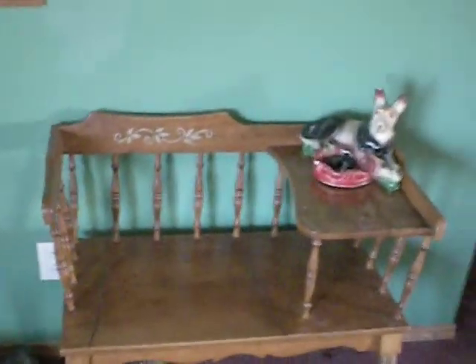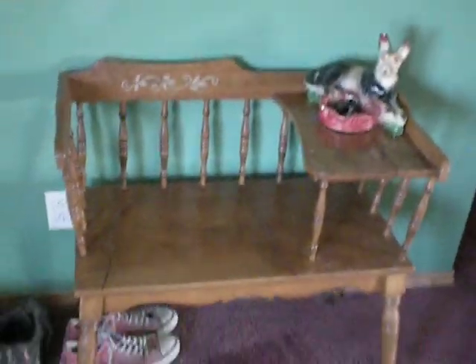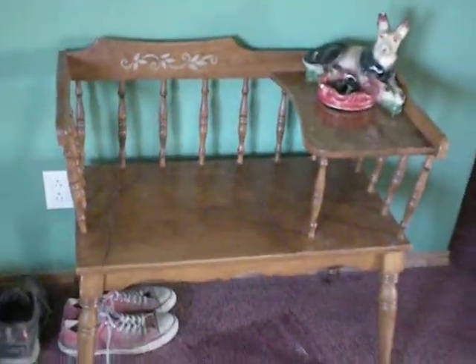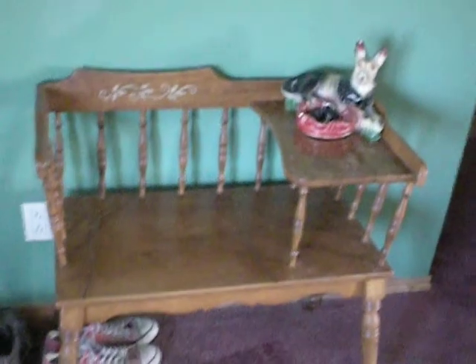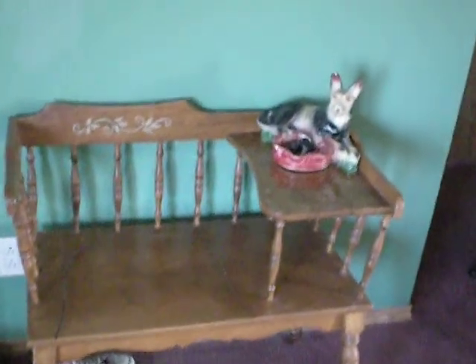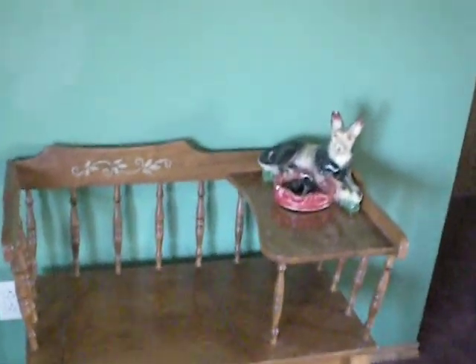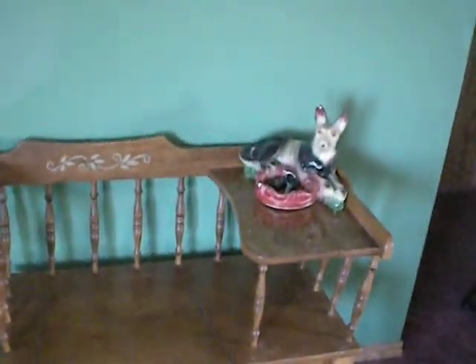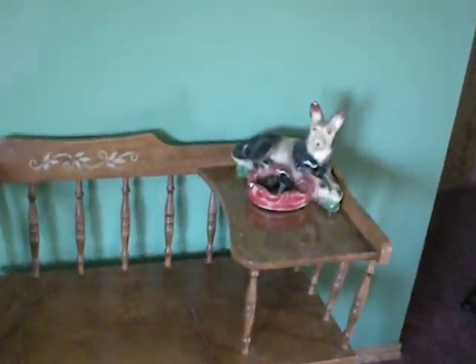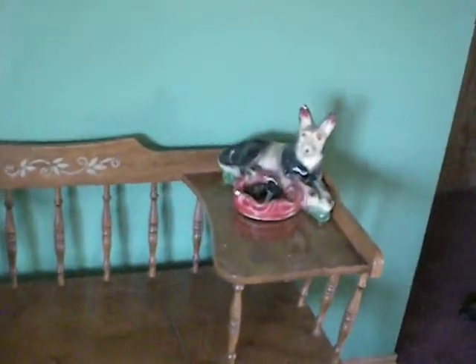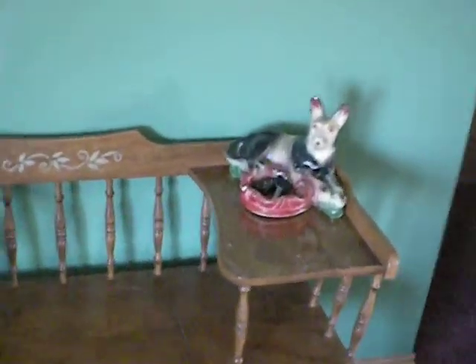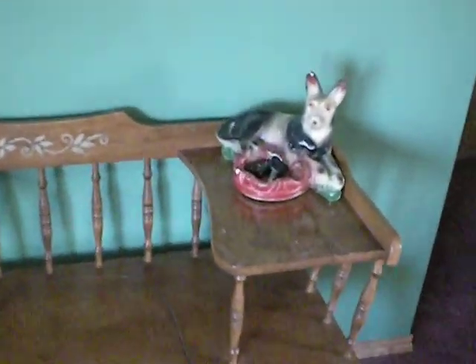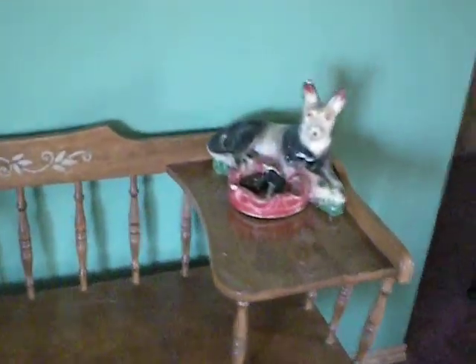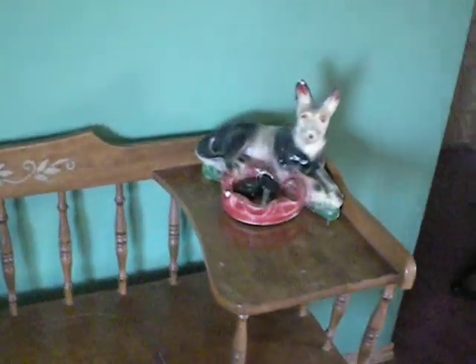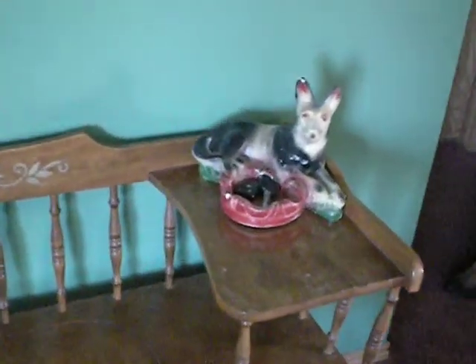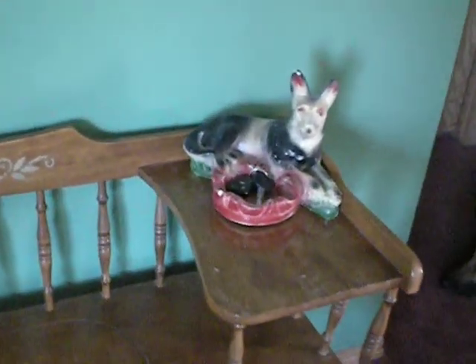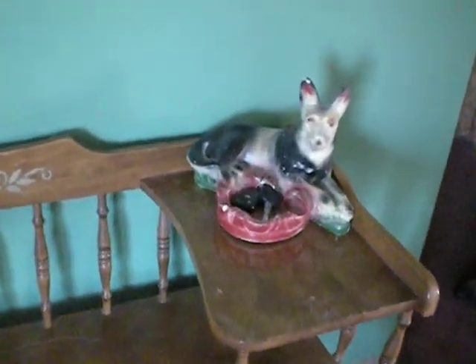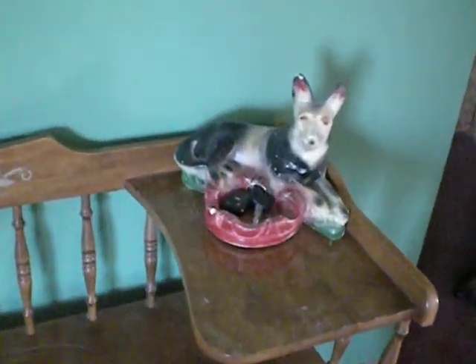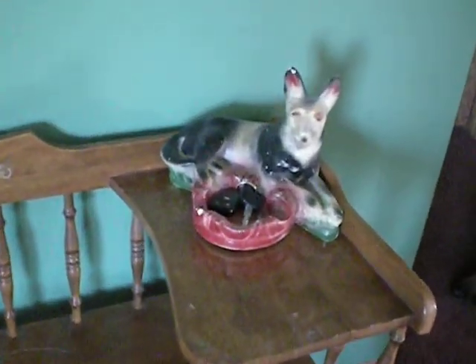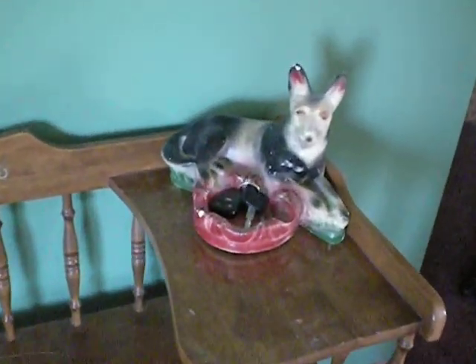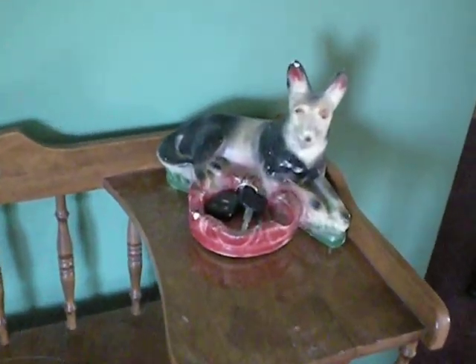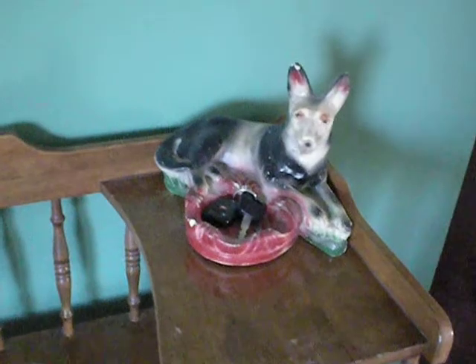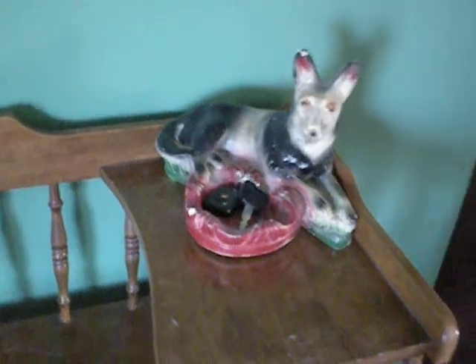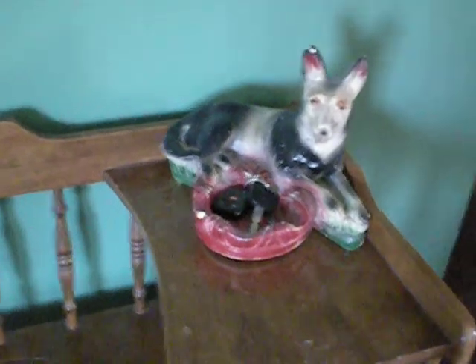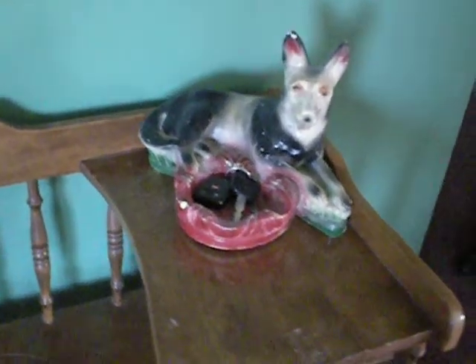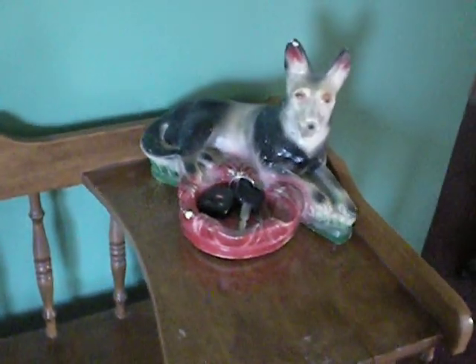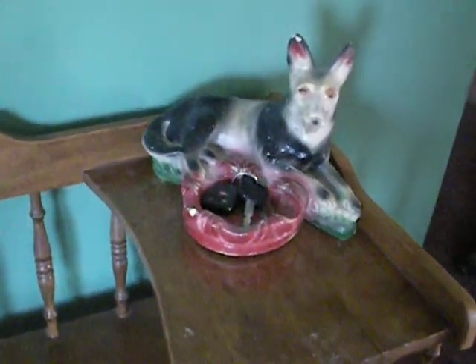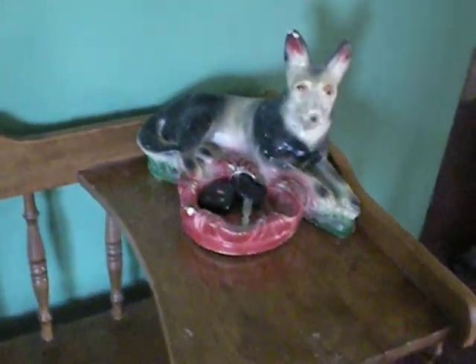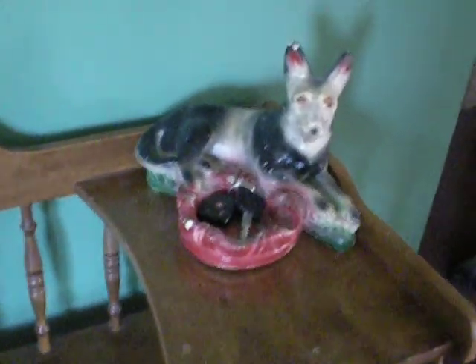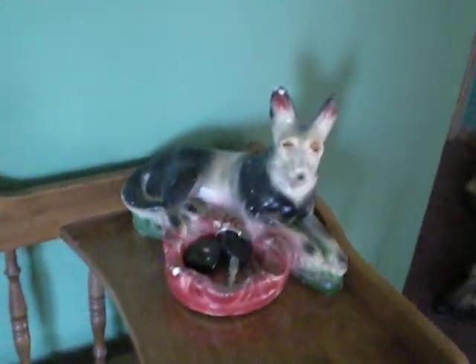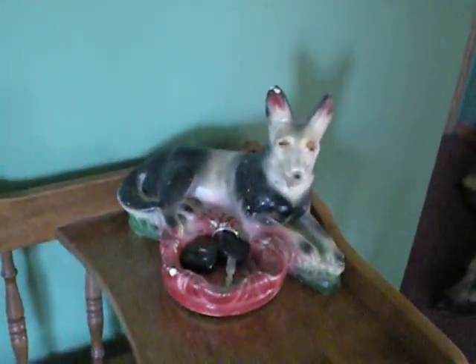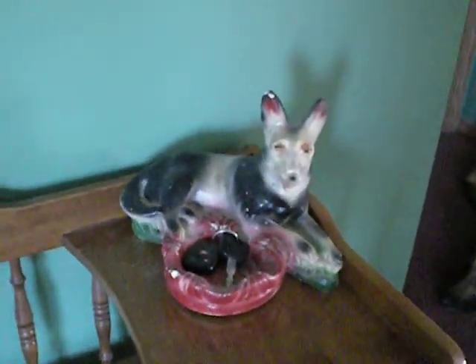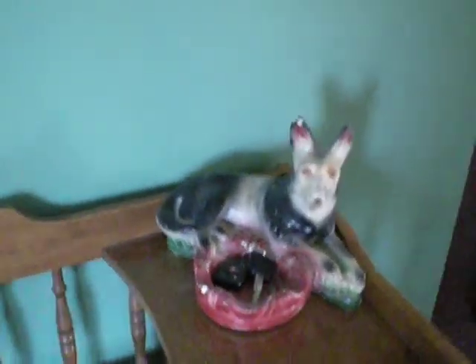And there's the gossip bench, and a very old what's called chalkware German Shepherd ashtray that I use to hold my car keys.